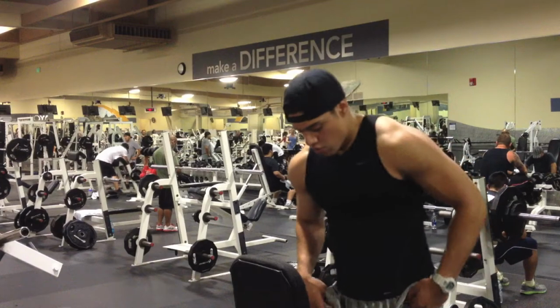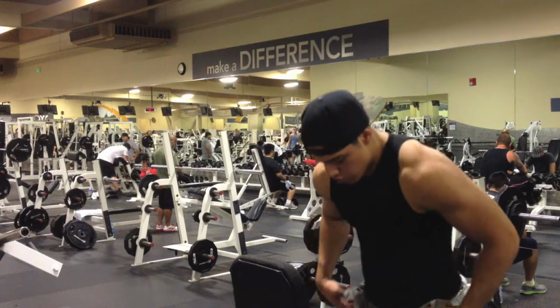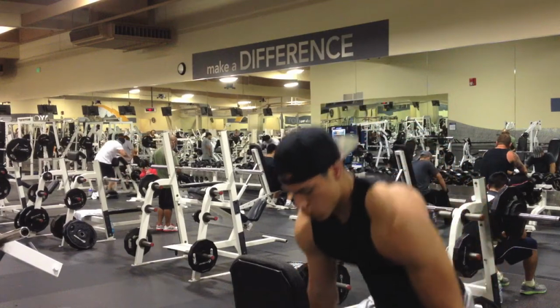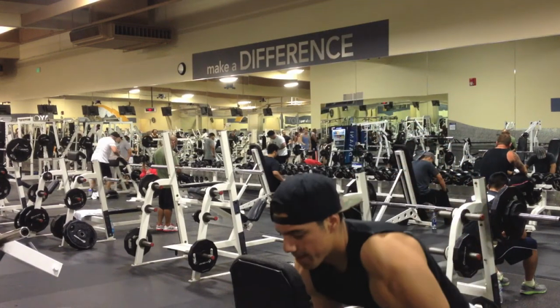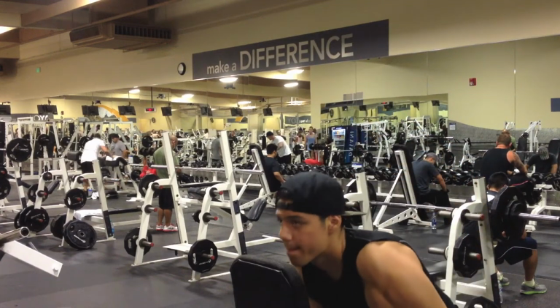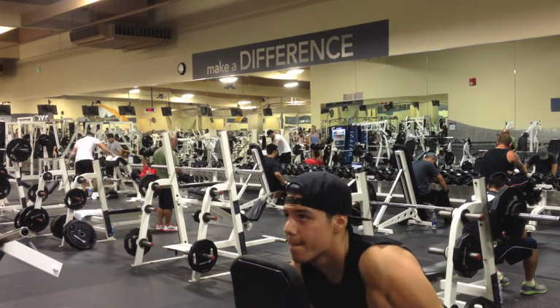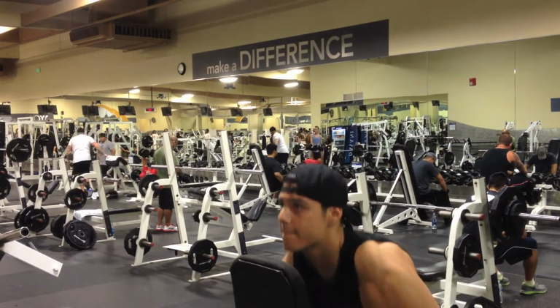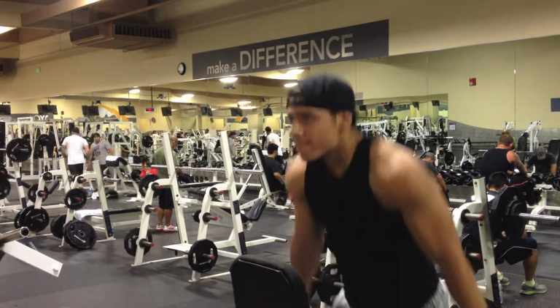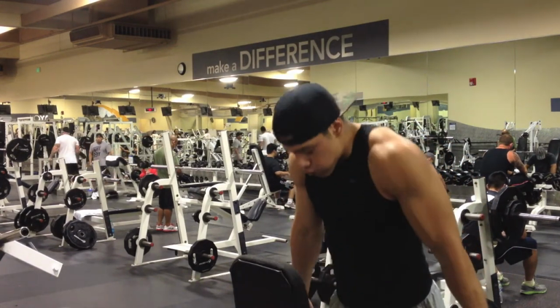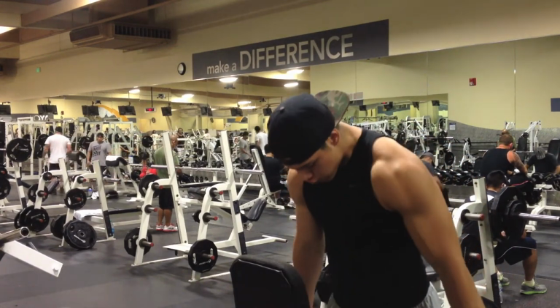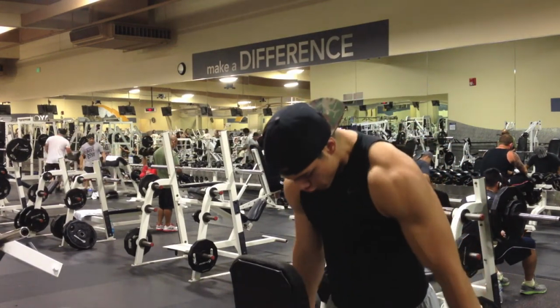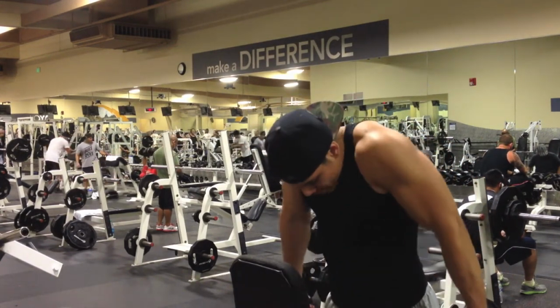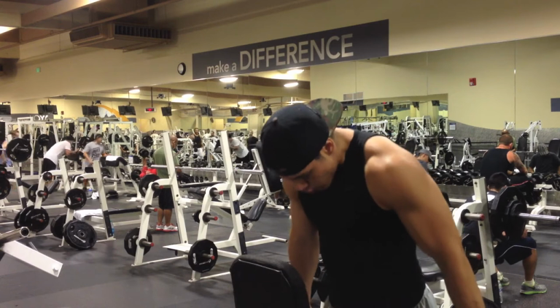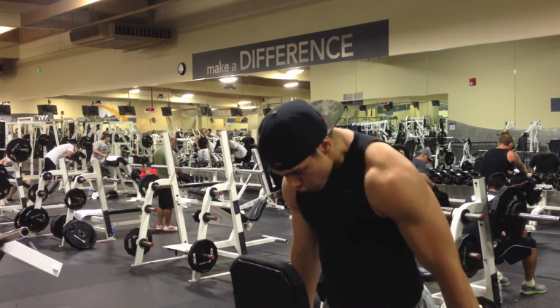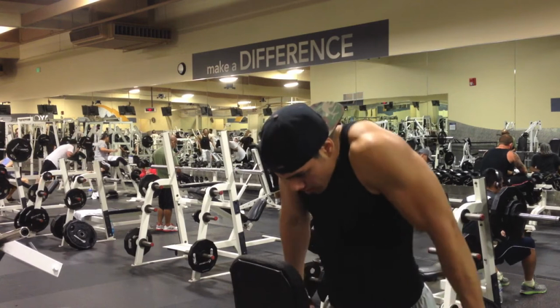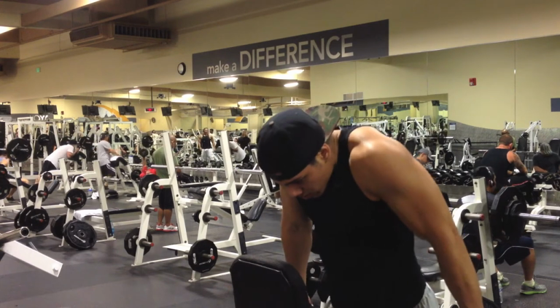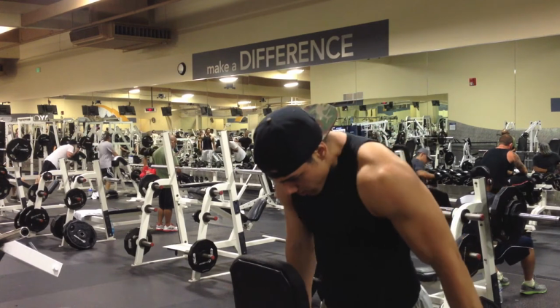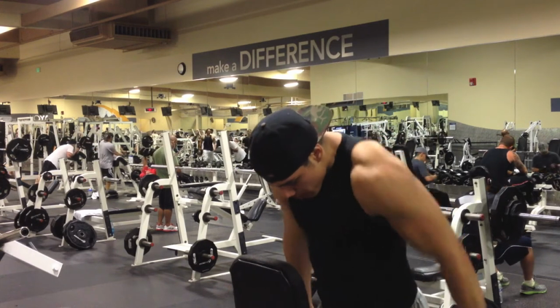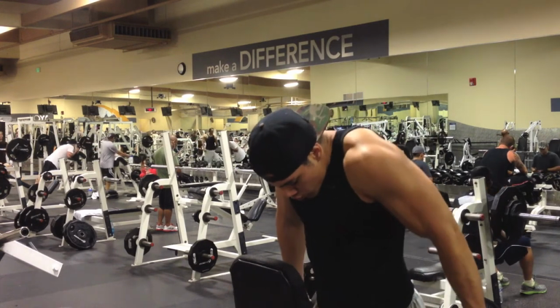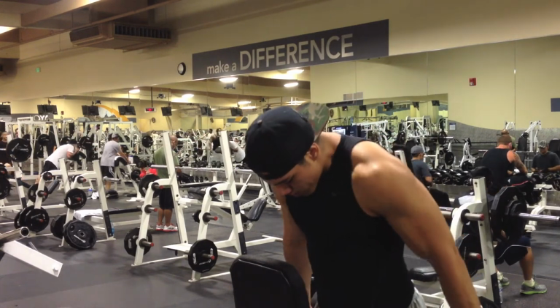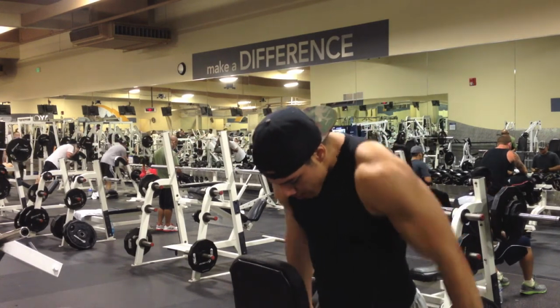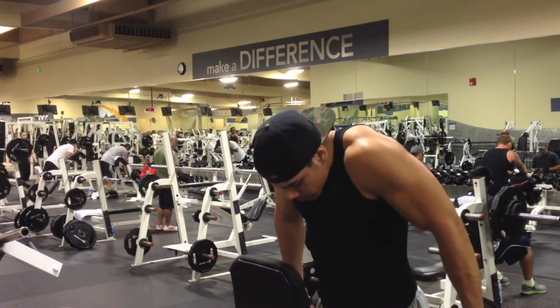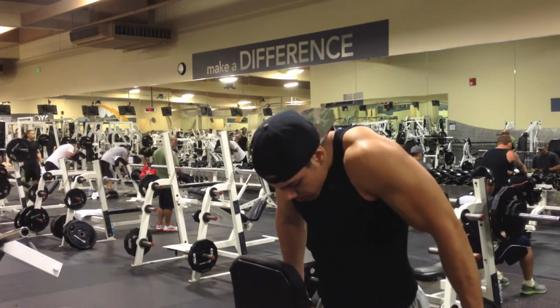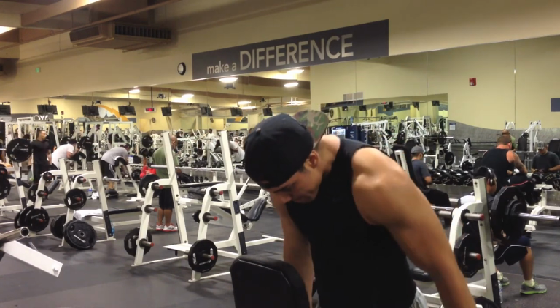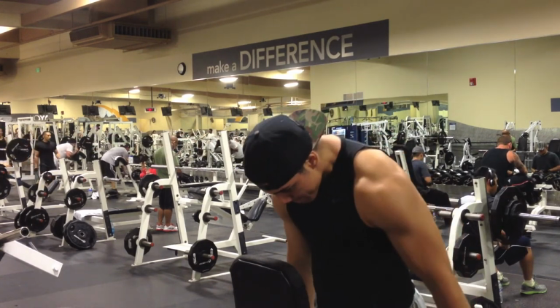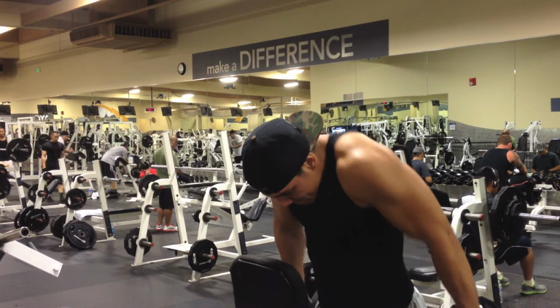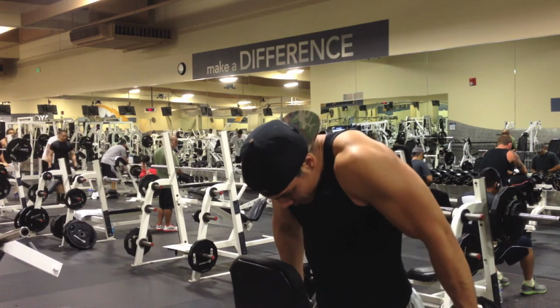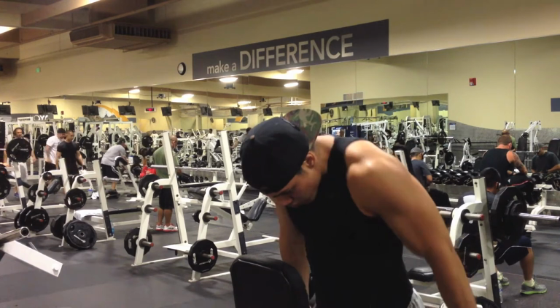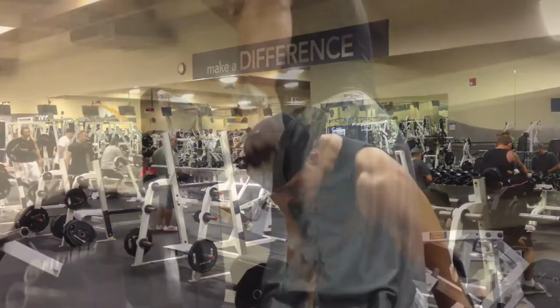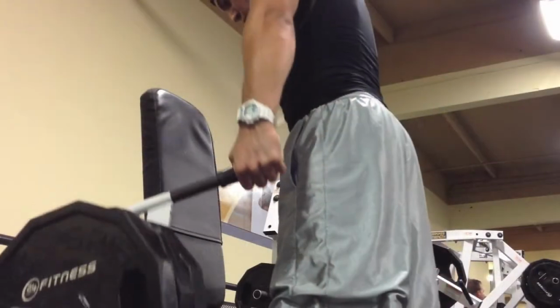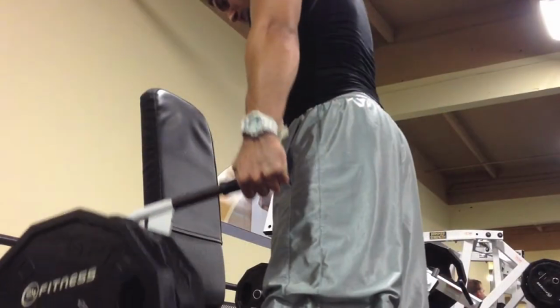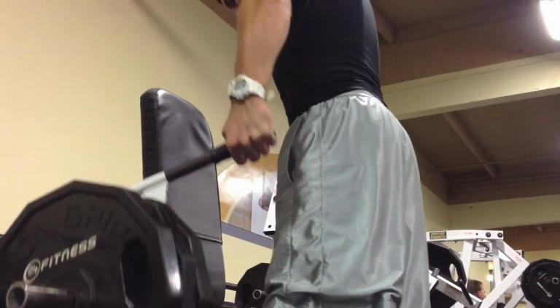Yo, what is going on YouTube, it's your boy Aesthetic Montana. In this video I'm doing shrugs on a trap machine. I did about 16 reps here, simply because I want to grow and bring out my traps.